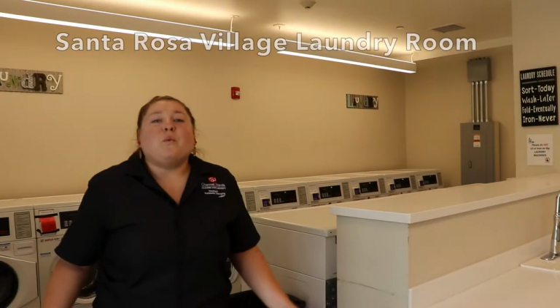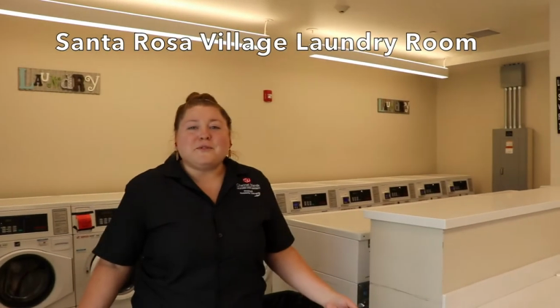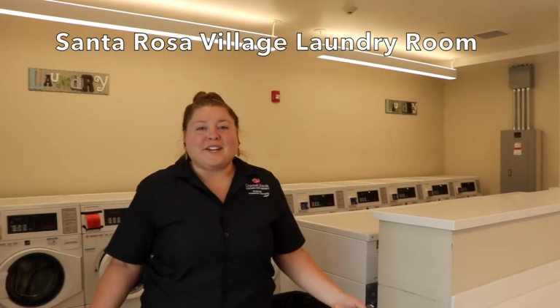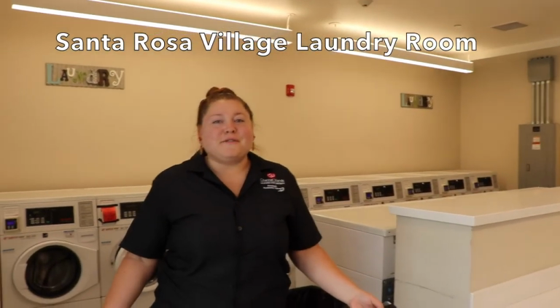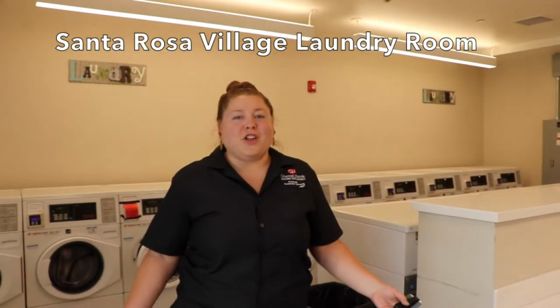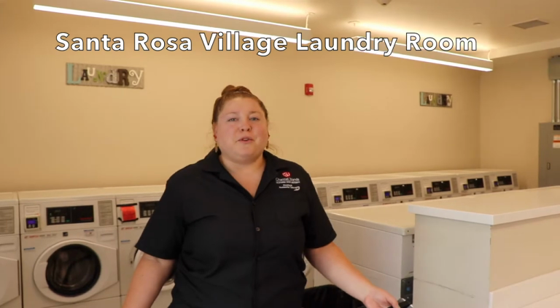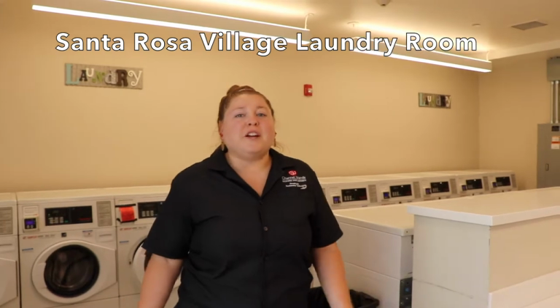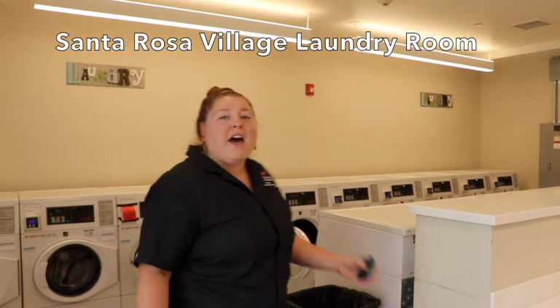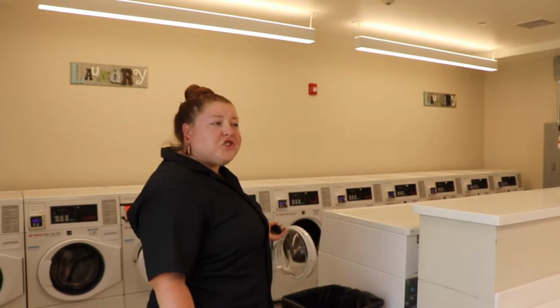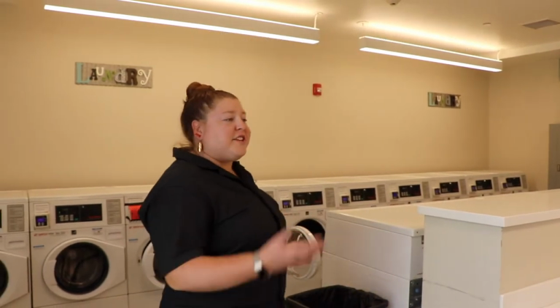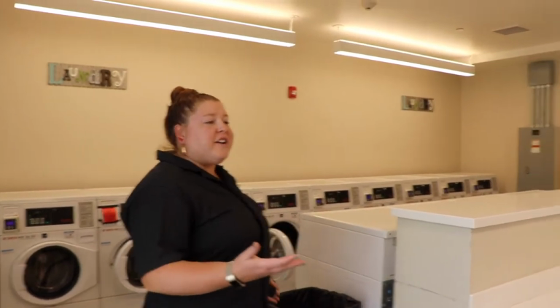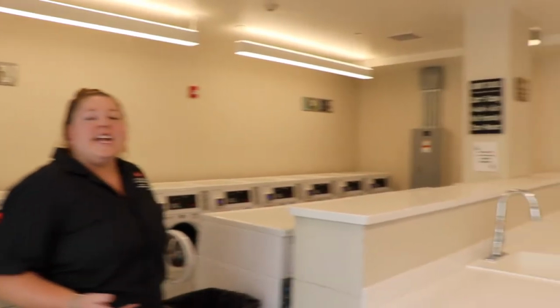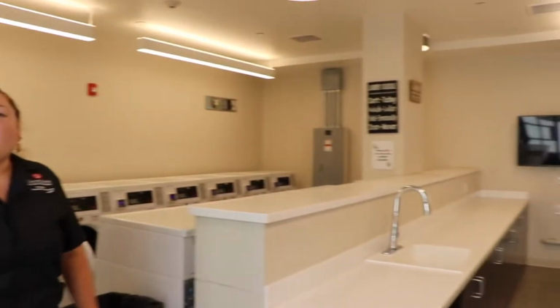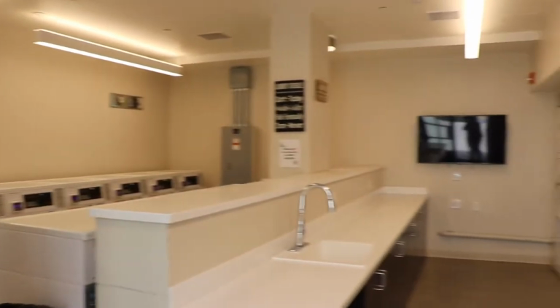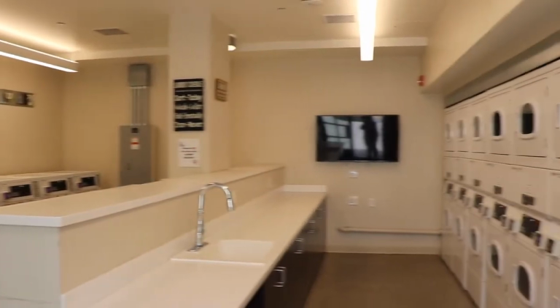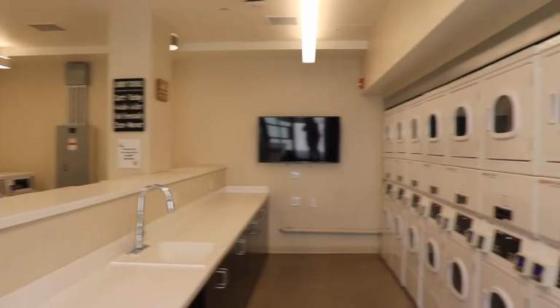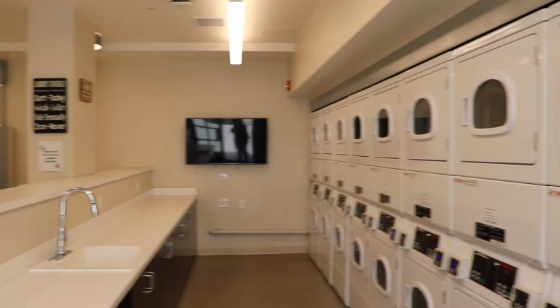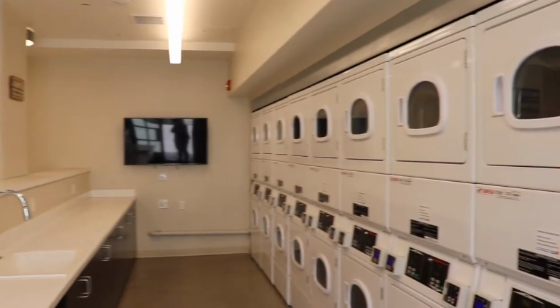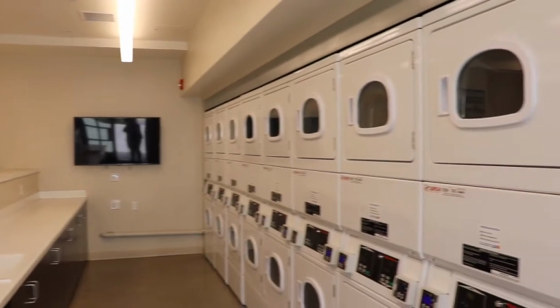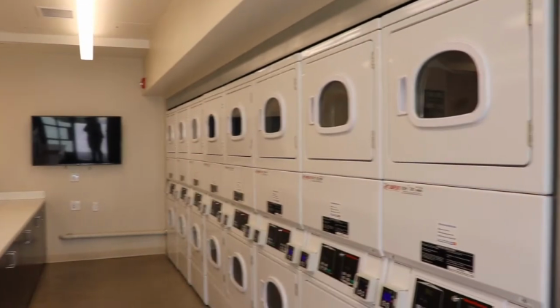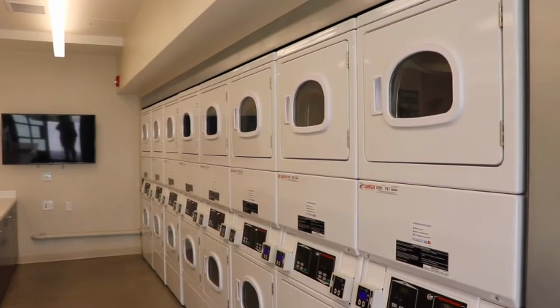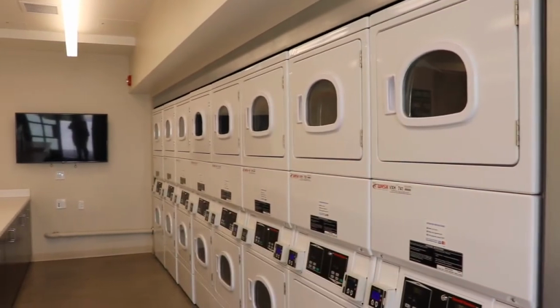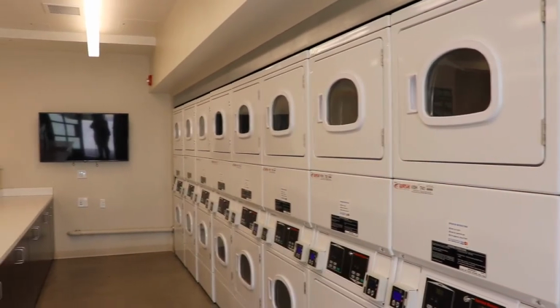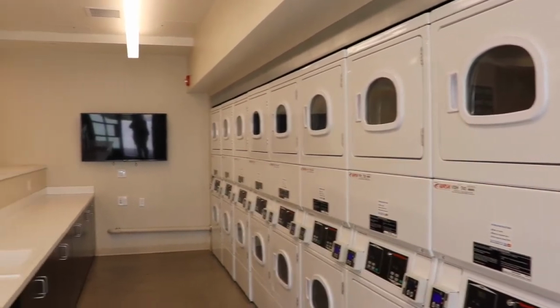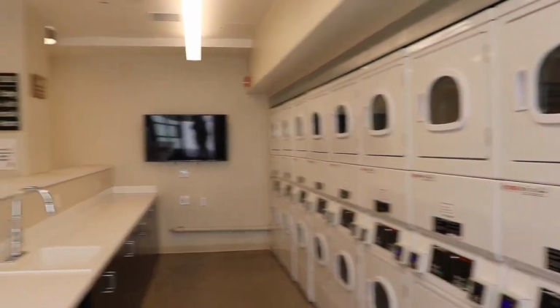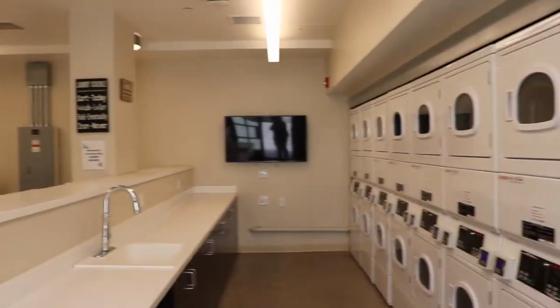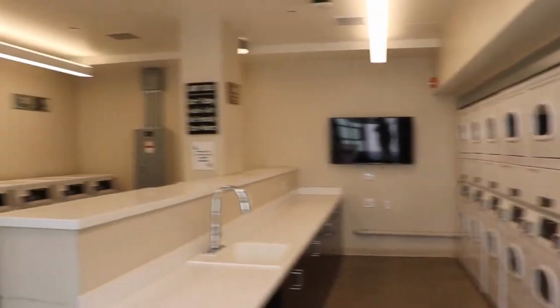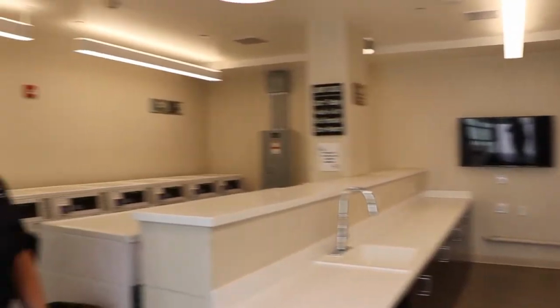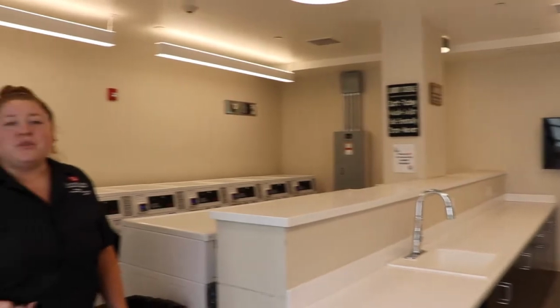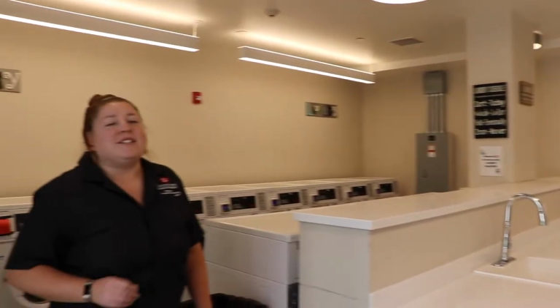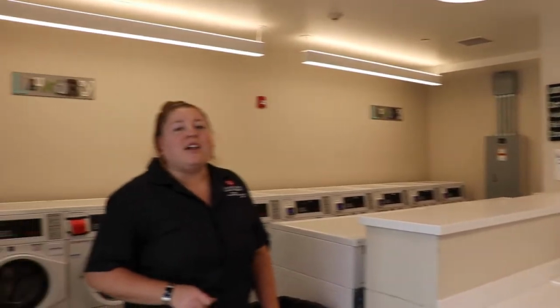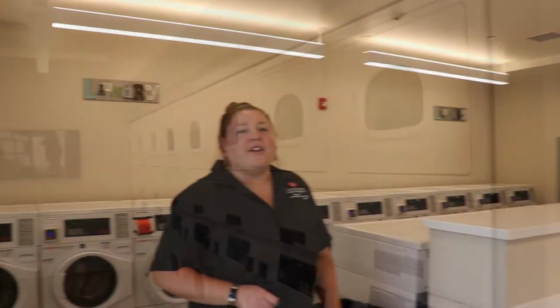Welcome to our Santa Rosa Village laundry room. Here we have washers and dryers. It's $1.25 to wash and $0.75 to dry. You'll see many laundry rooms throughout our tour today — each laundry room is $2 a load.